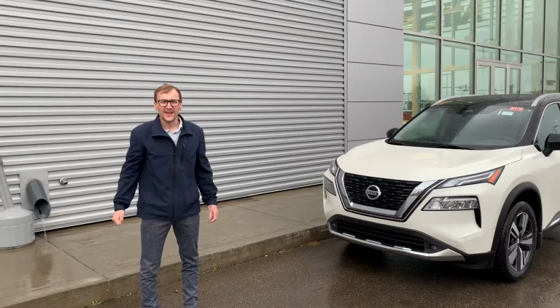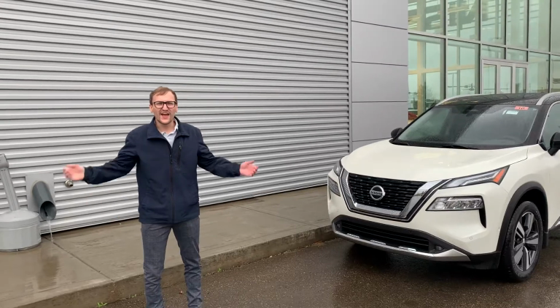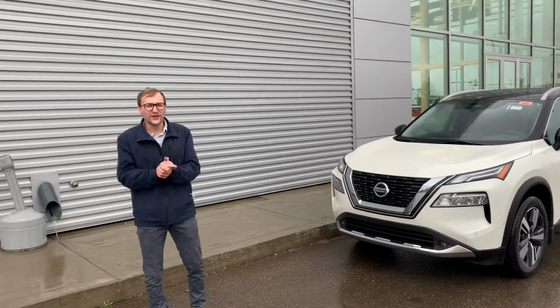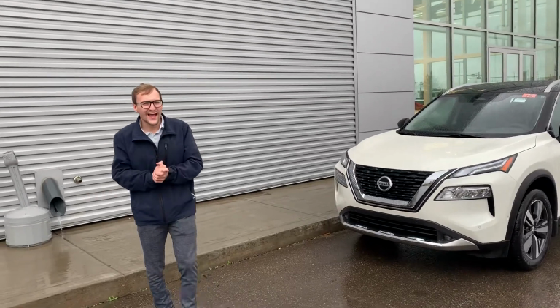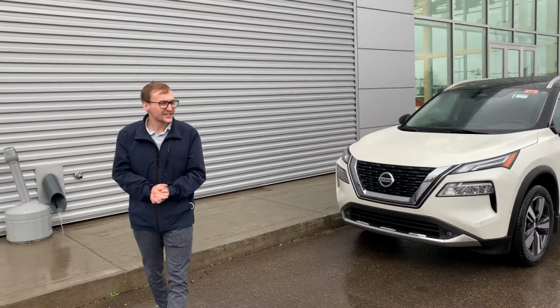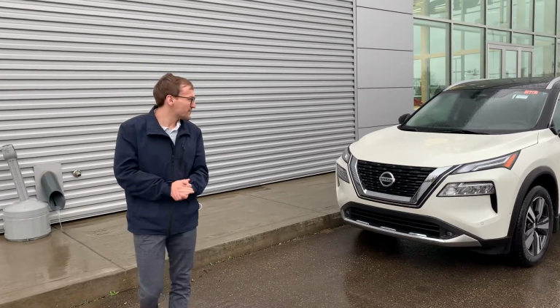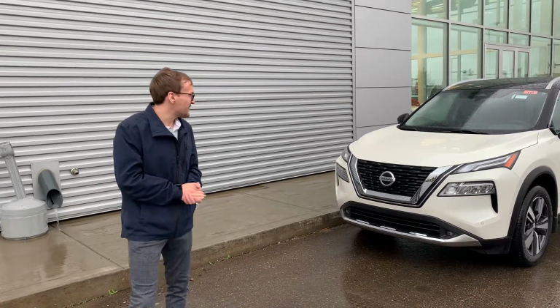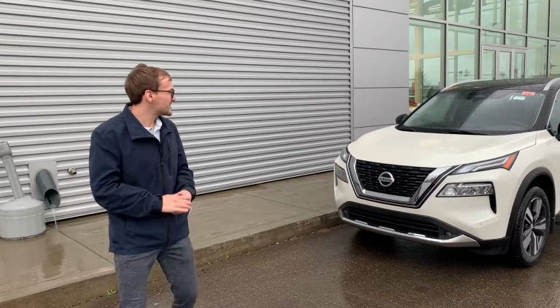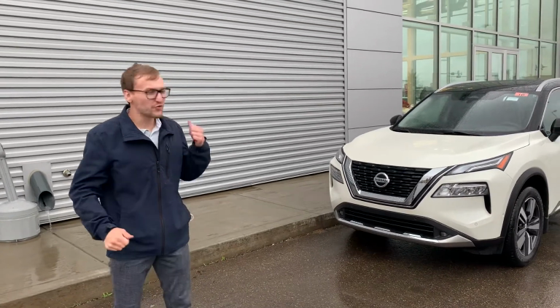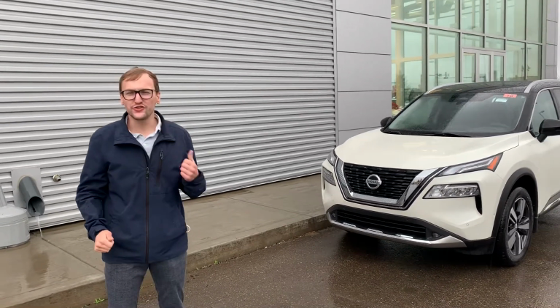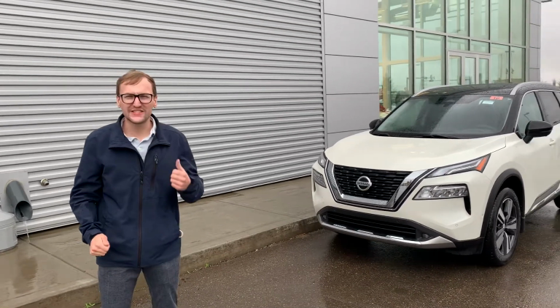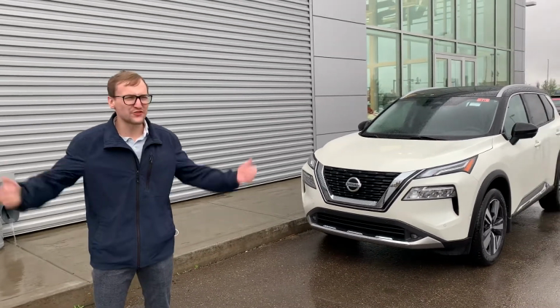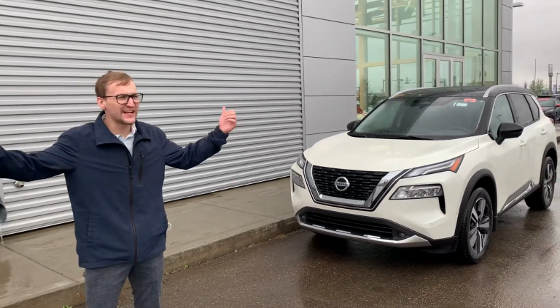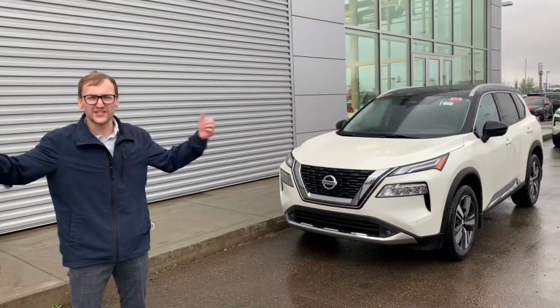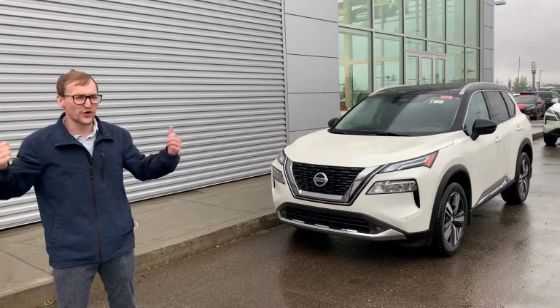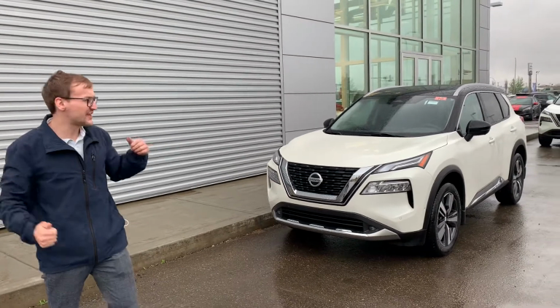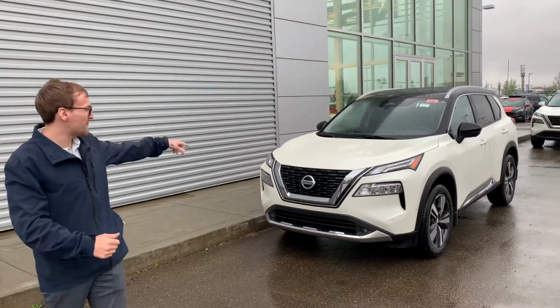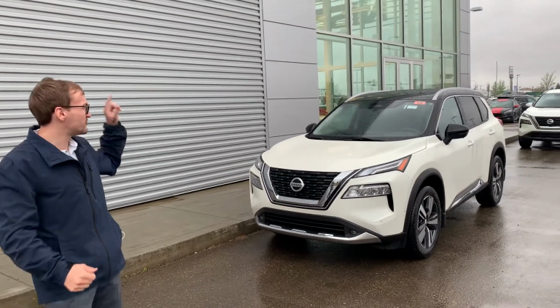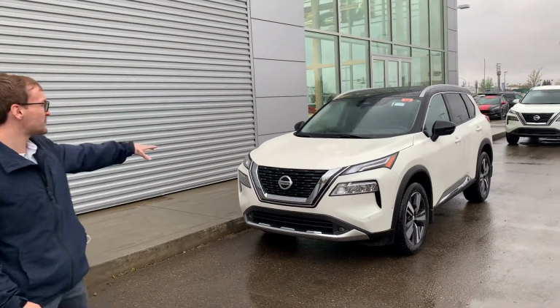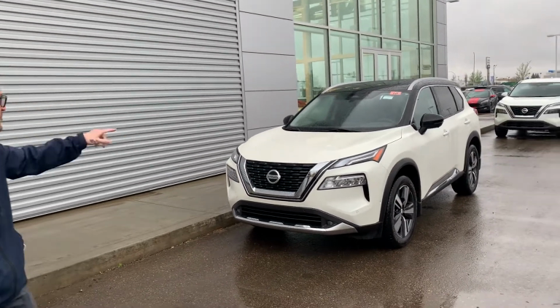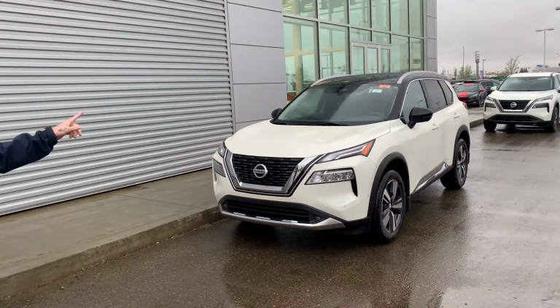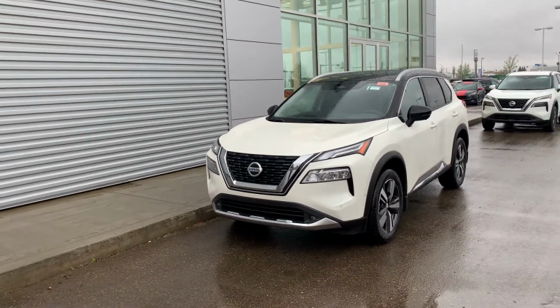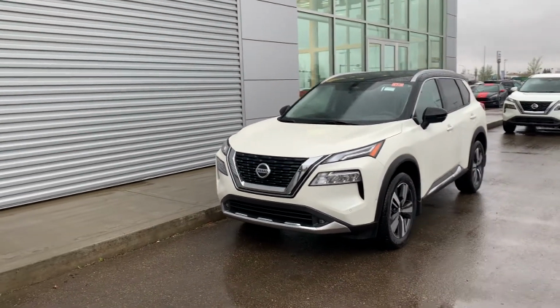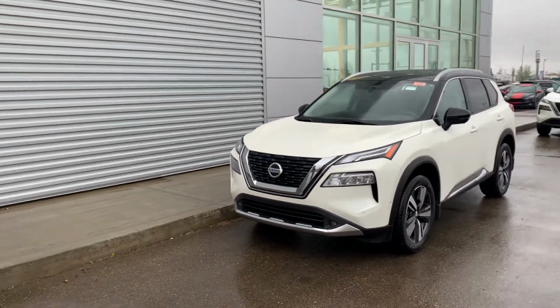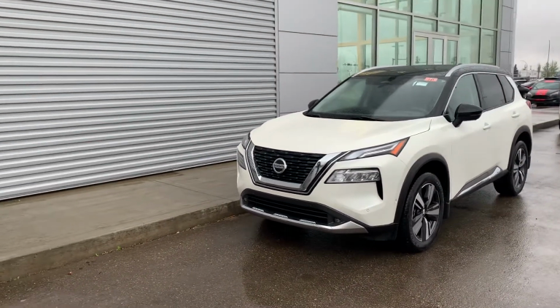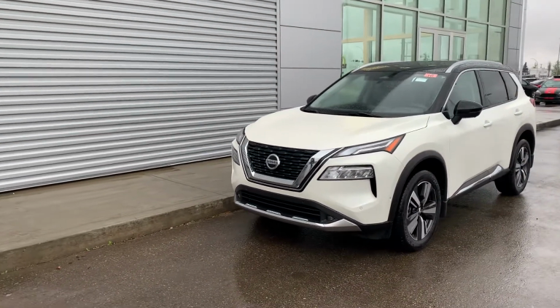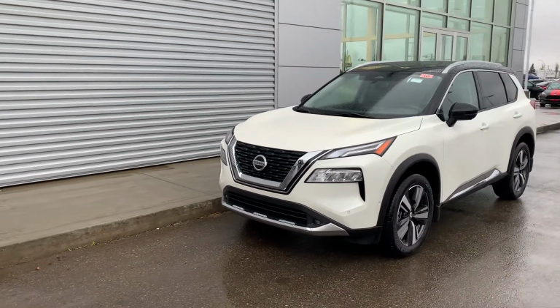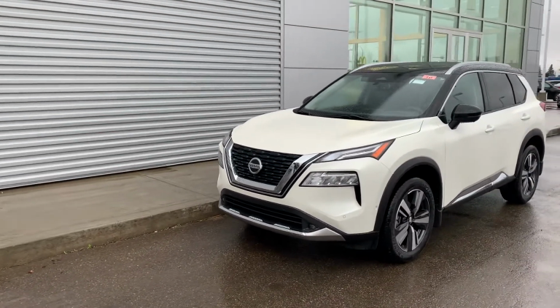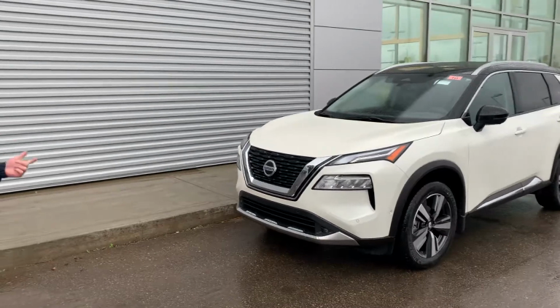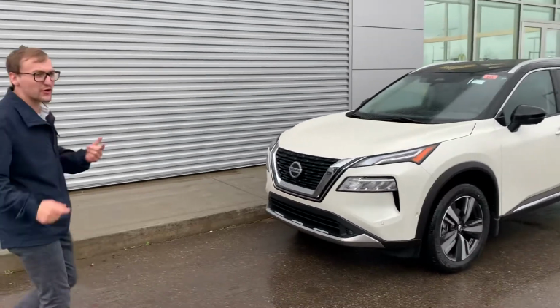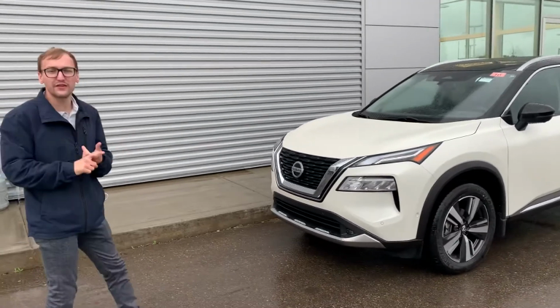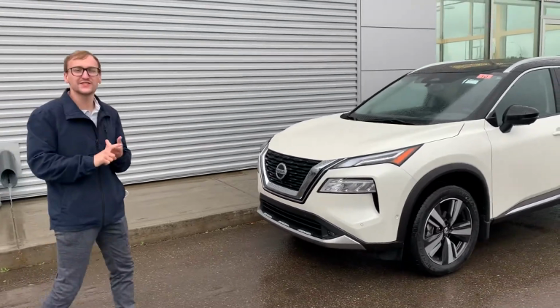Hey Edward, it's Donovan here at LA Nissan. I just want to introduce myself. It's raining out, but it's a gorgeous day to do a video just for you. This is the 2021 Nissan Rogue — I wanted to show you the completely redesigned model.